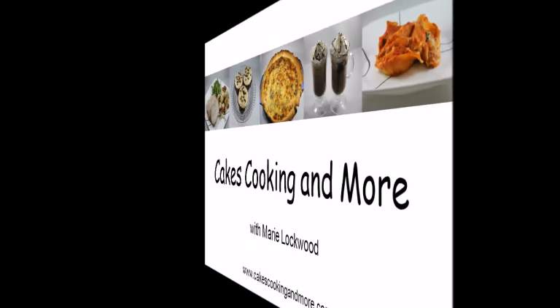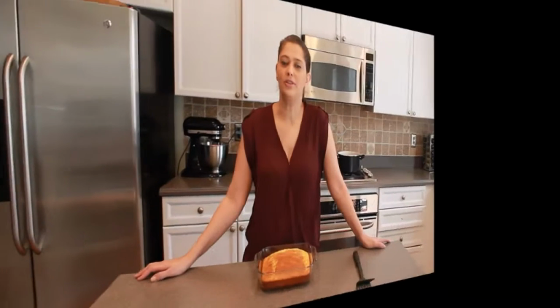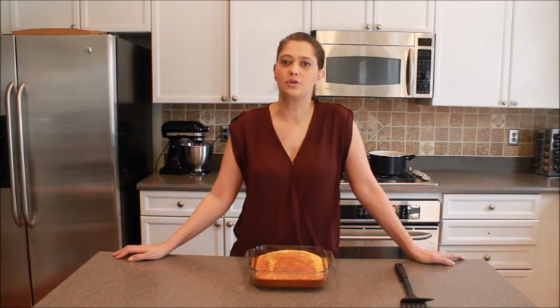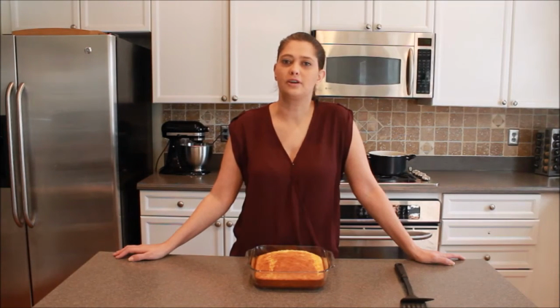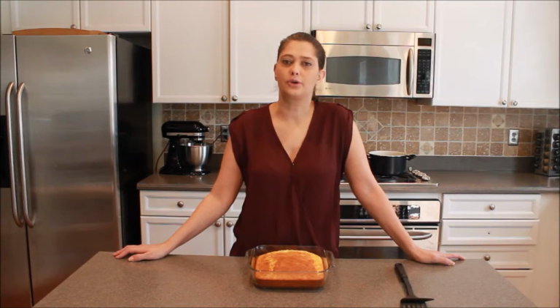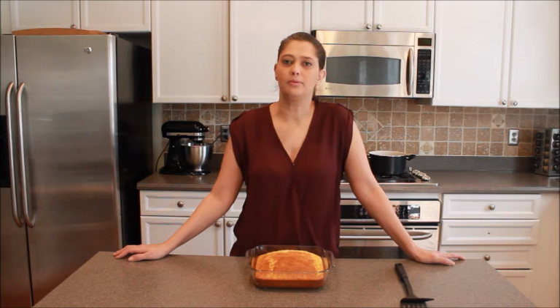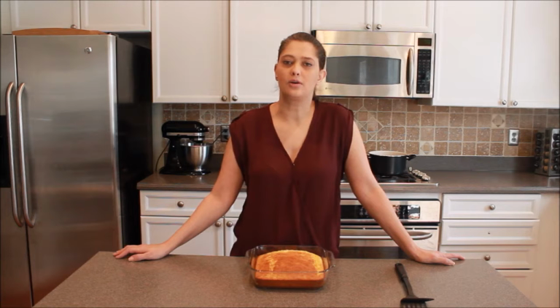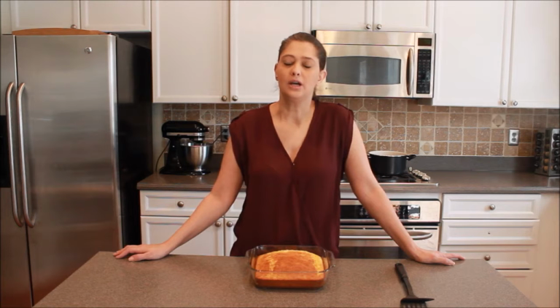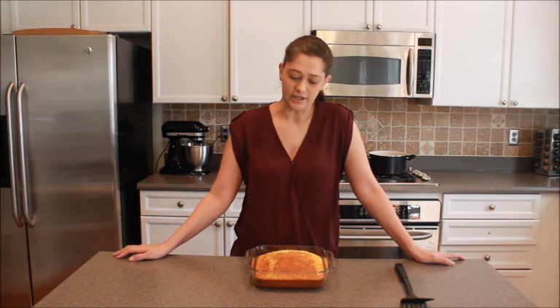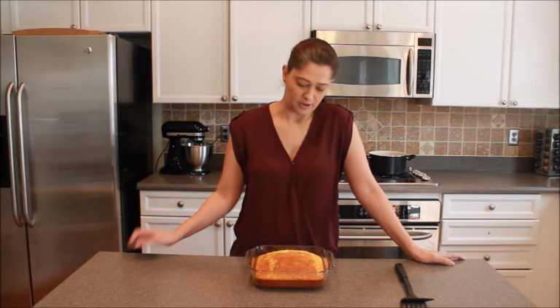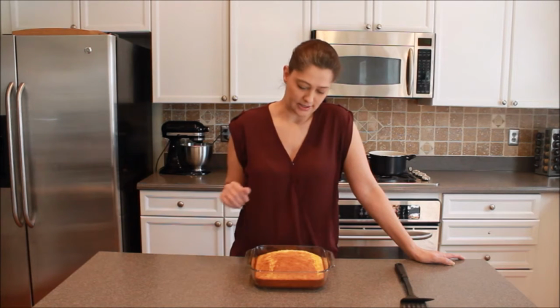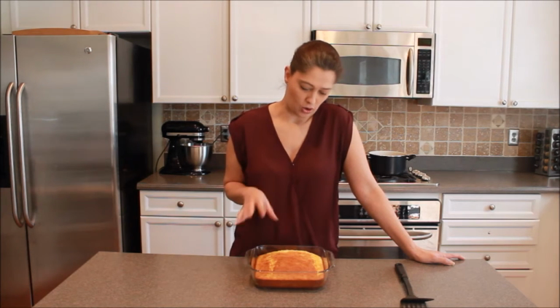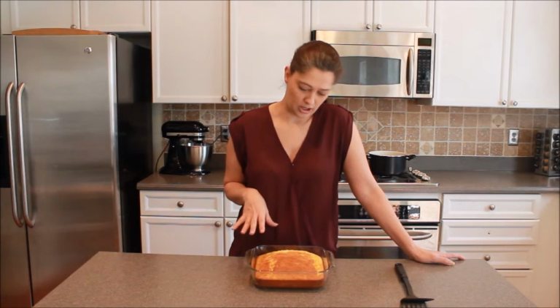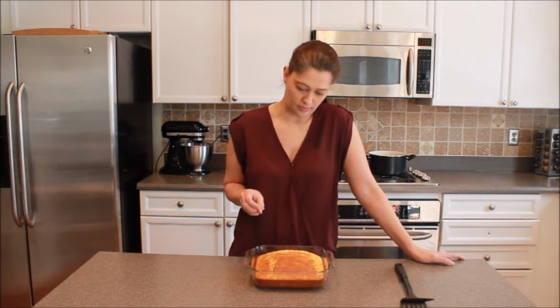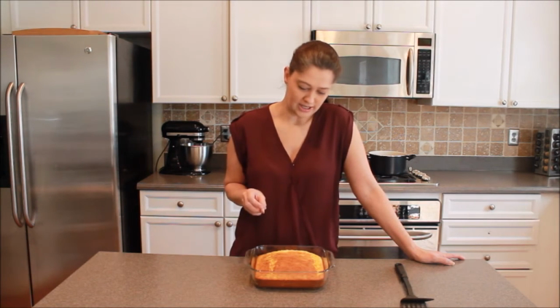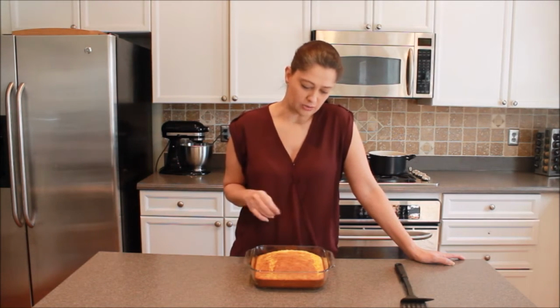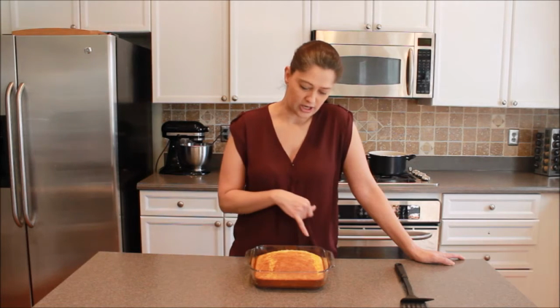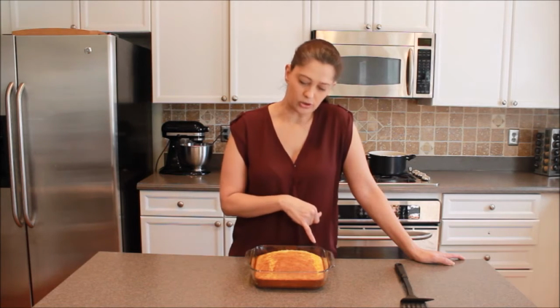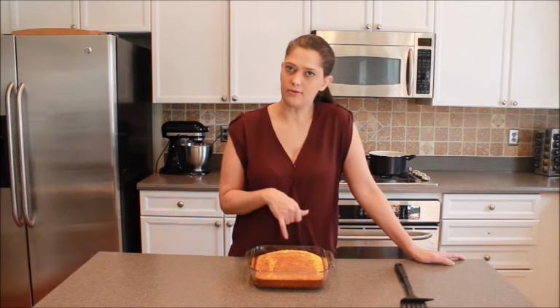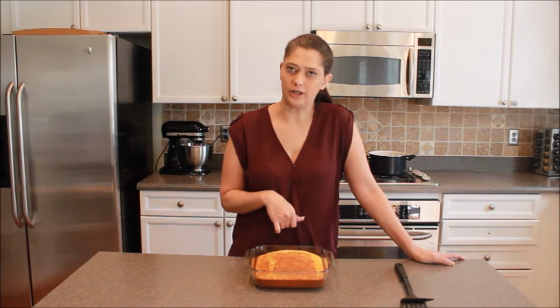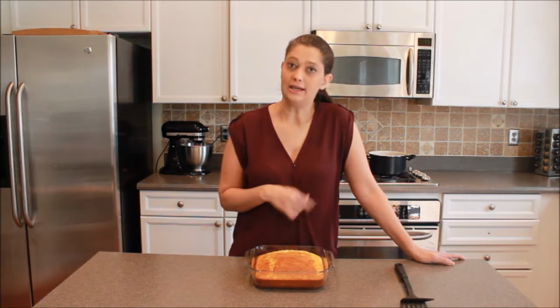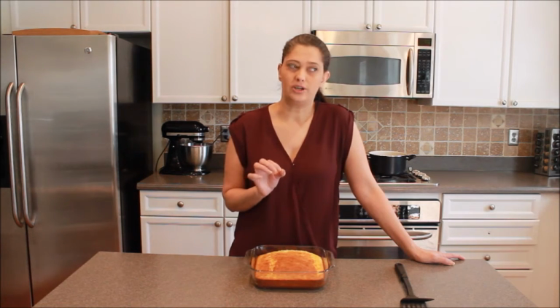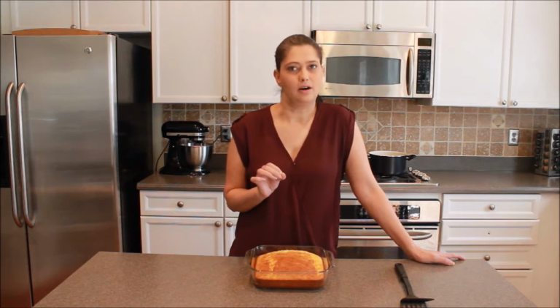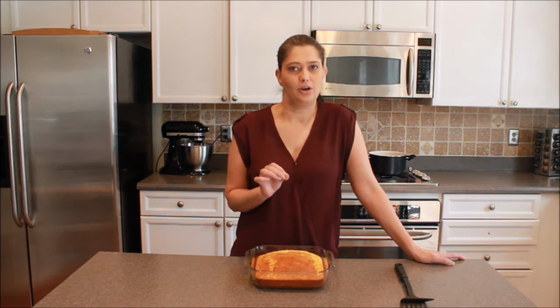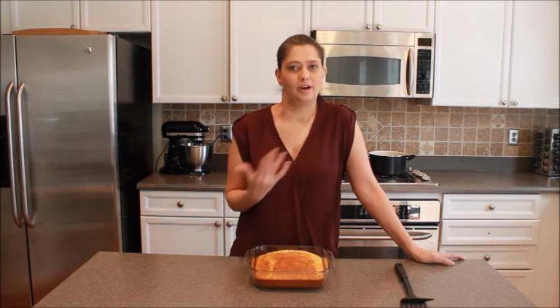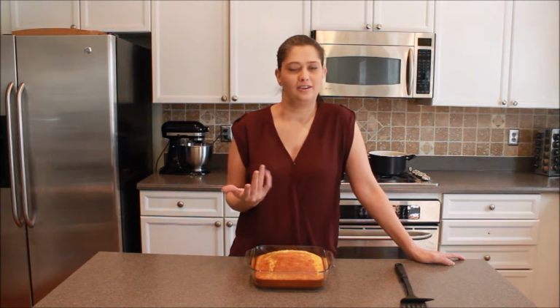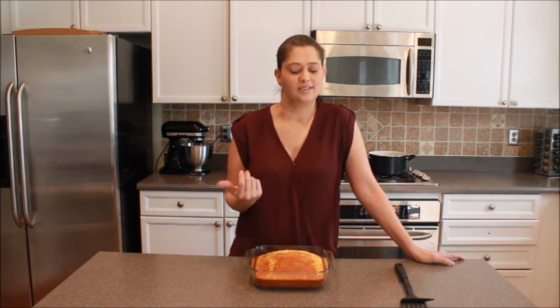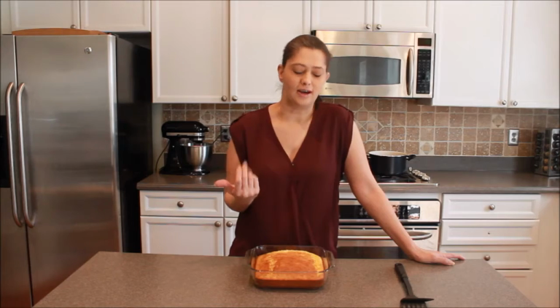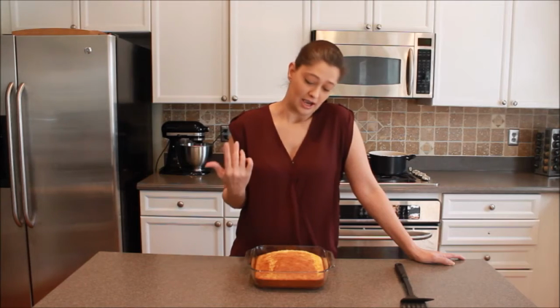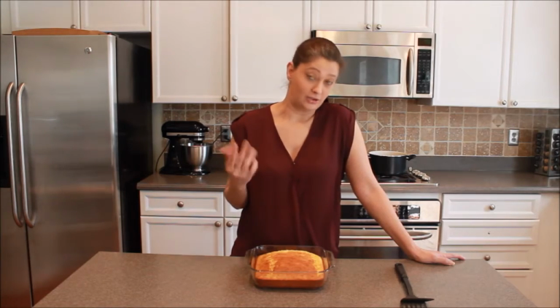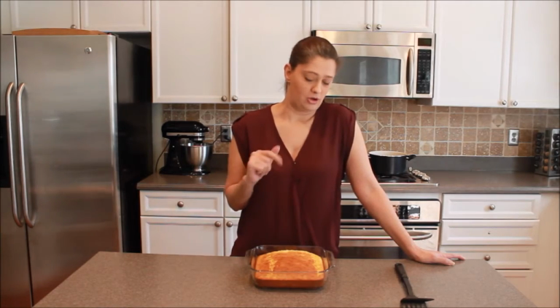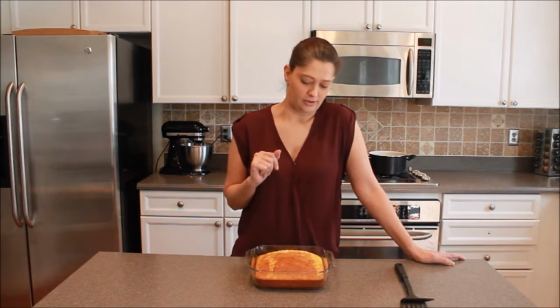Hi everyone, thanks for joining us here at Kicks Cooking Amore. I'm Marie Lockwood. Today's recipe is a homemade cornbread. This one actually has little chunks of corn in it. Usually I like jalapeño, but the kids can't eat that. I do recommend you try it though.